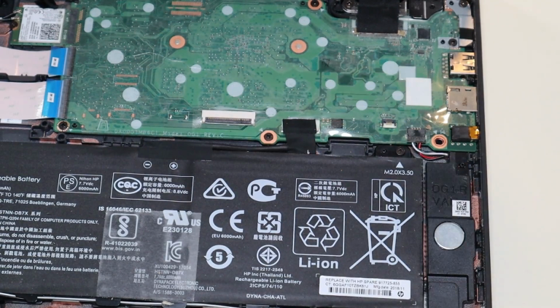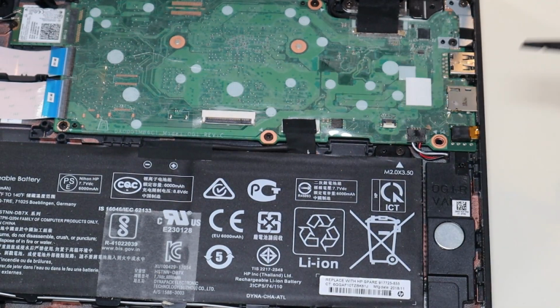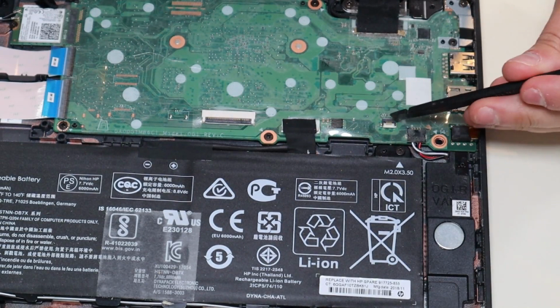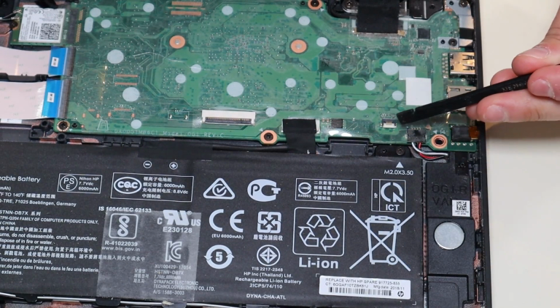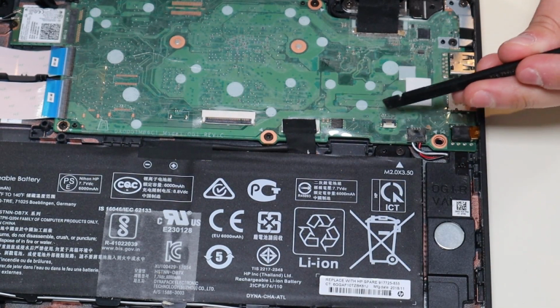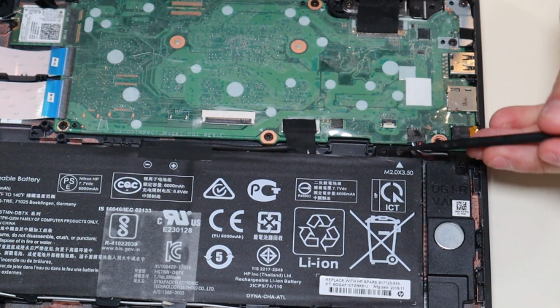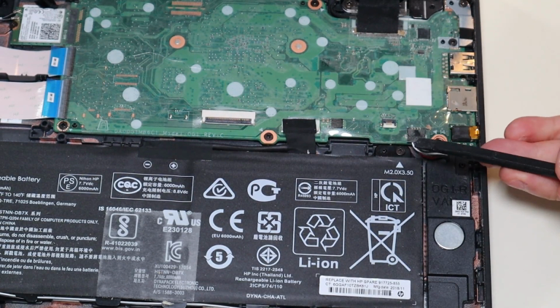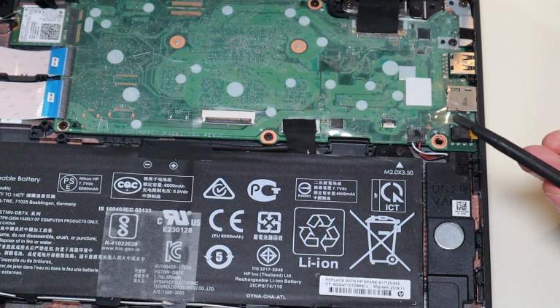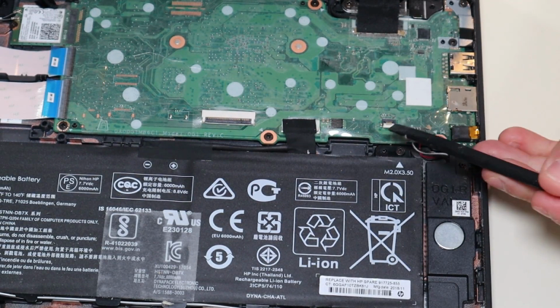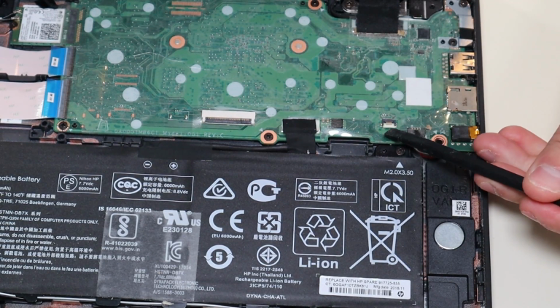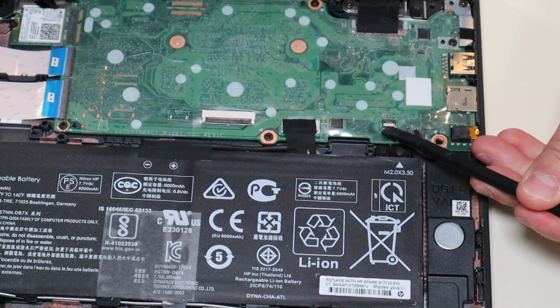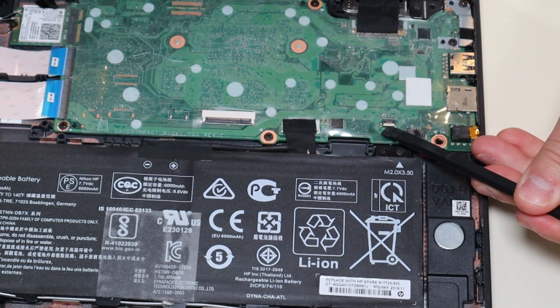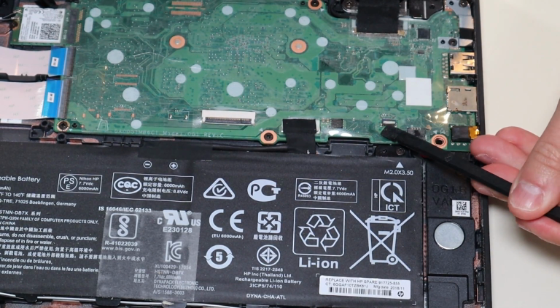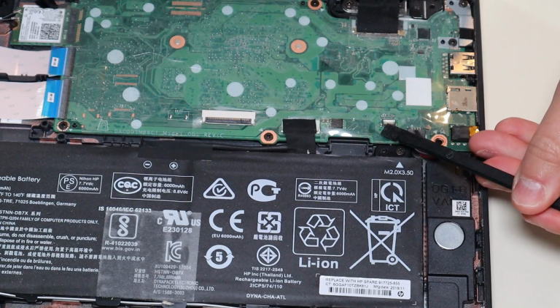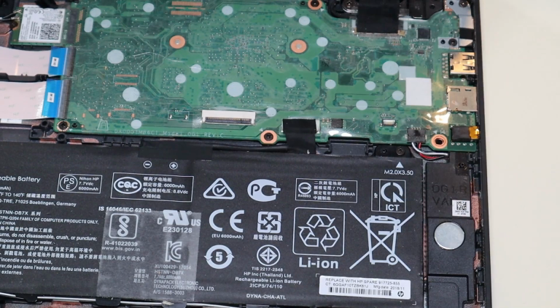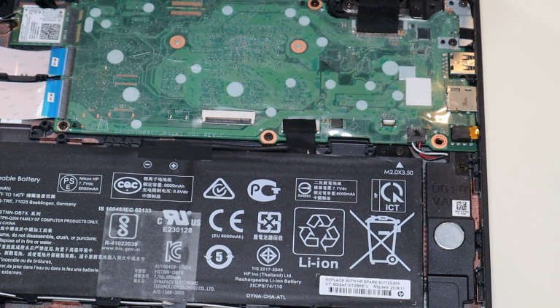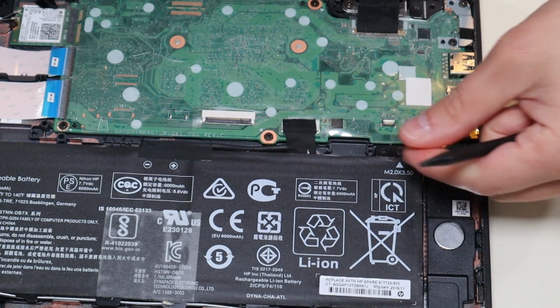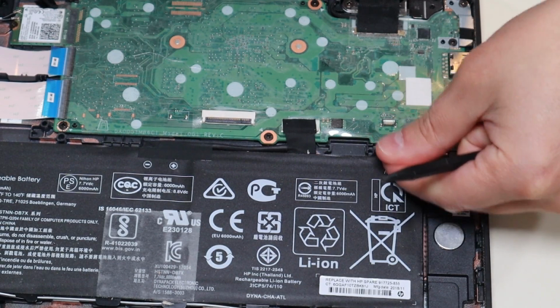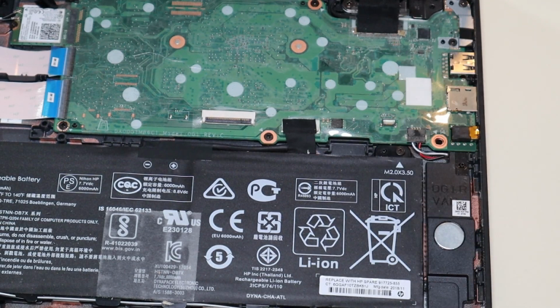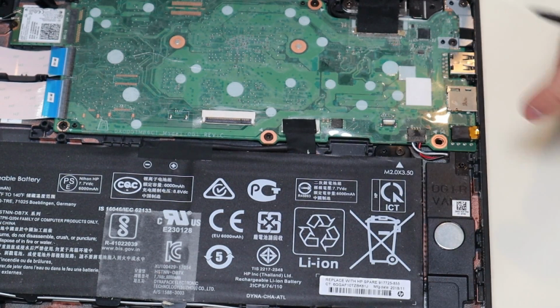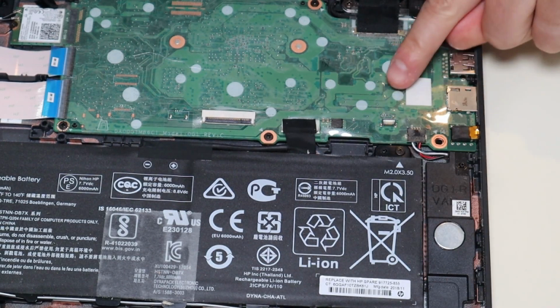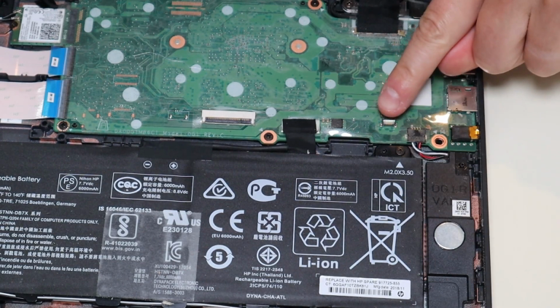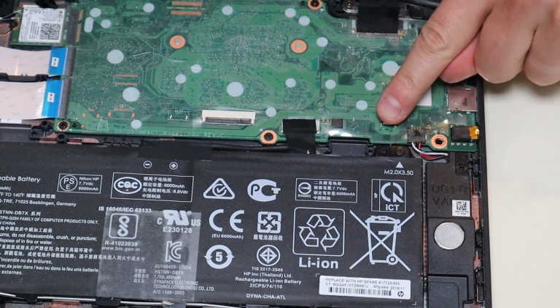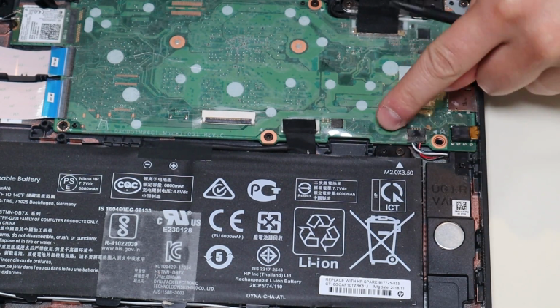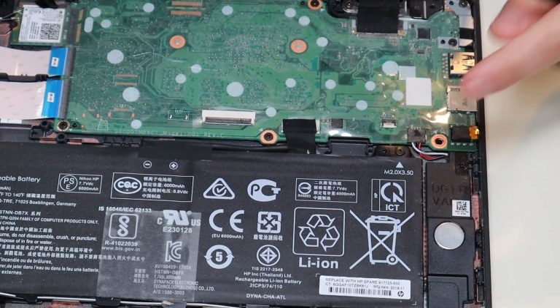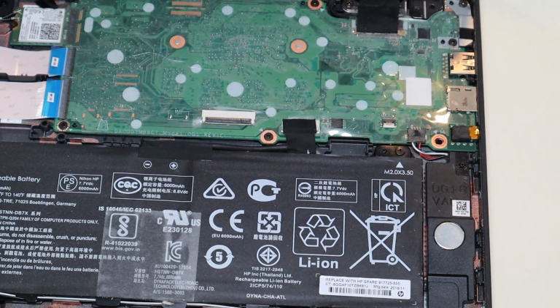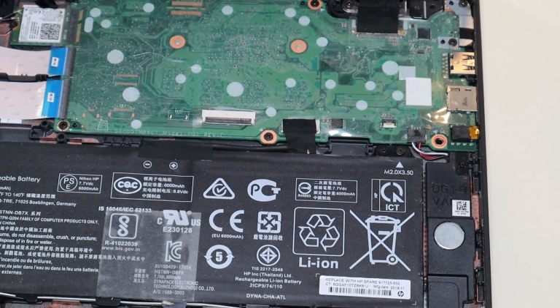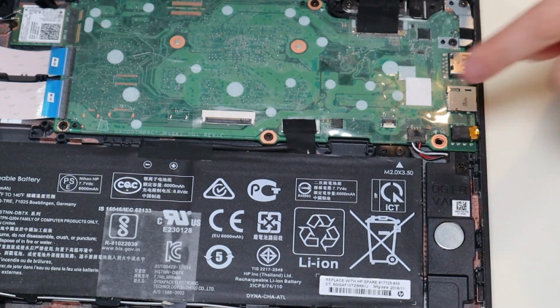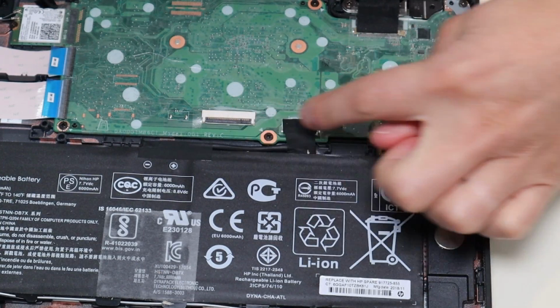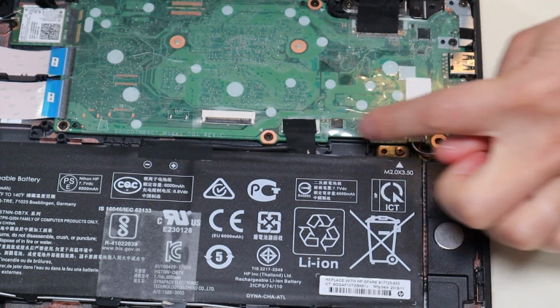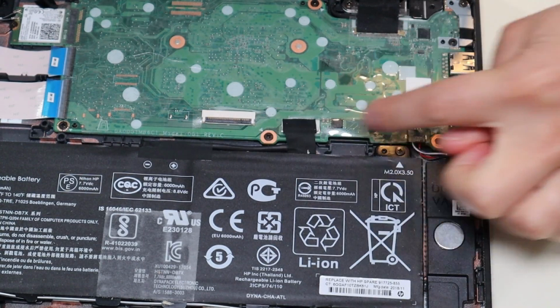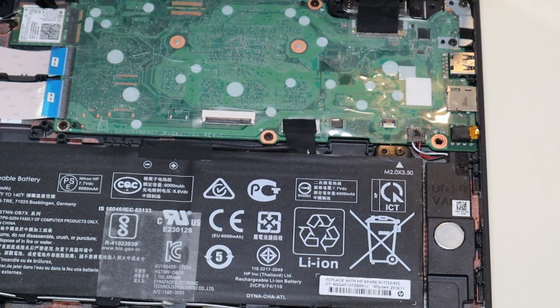This one is a little smaller and the clip is white, but same thing — you just pop the white clip up, take the ribbon cable out, and then put the white clip back down. Again, very fragile, be very careful.